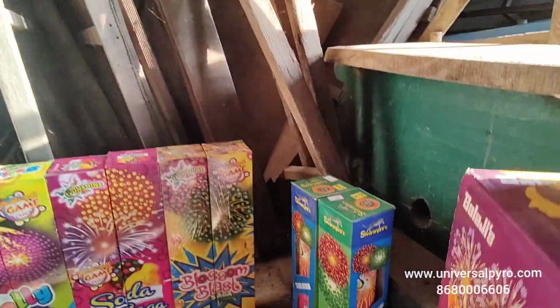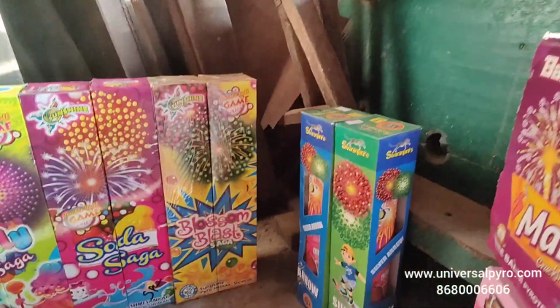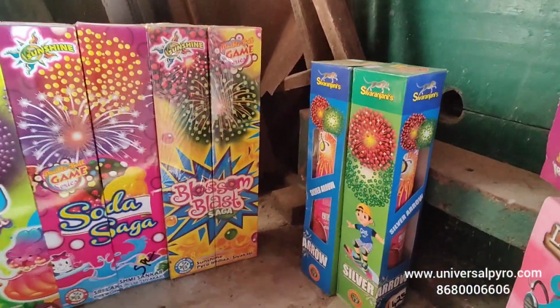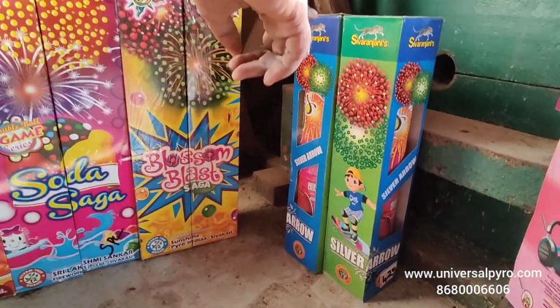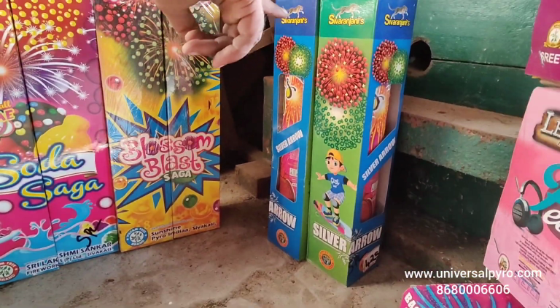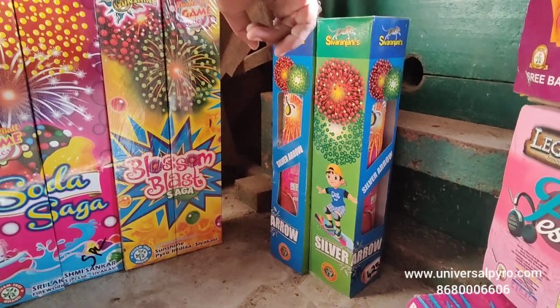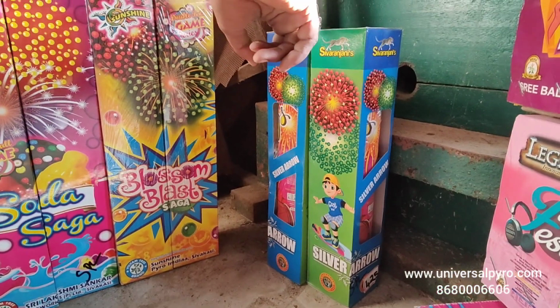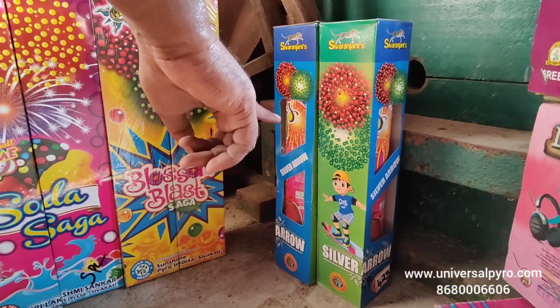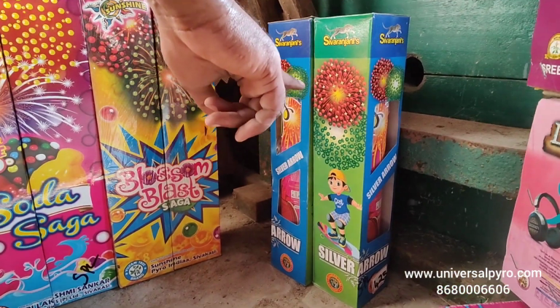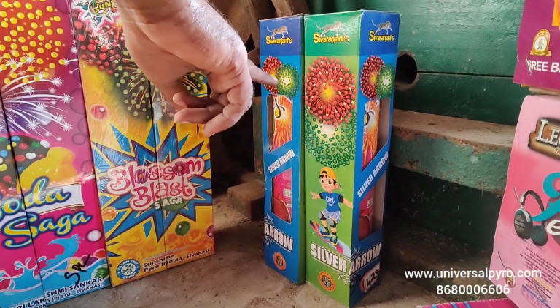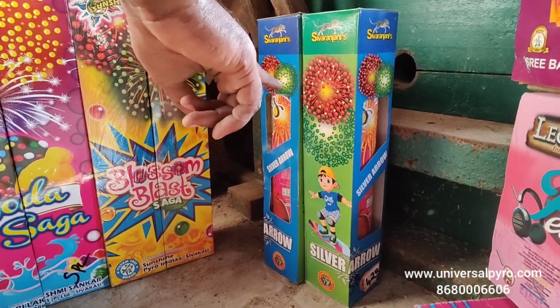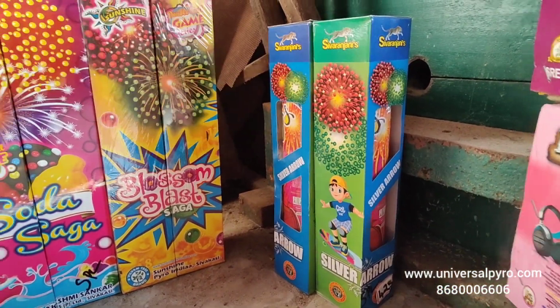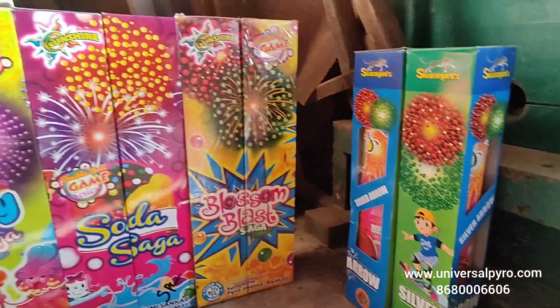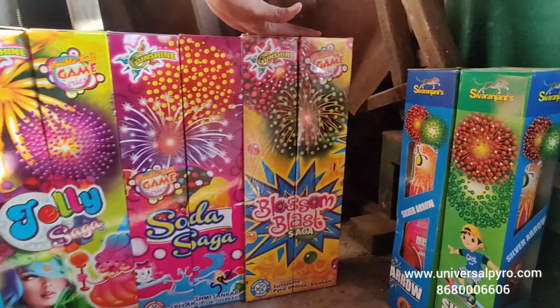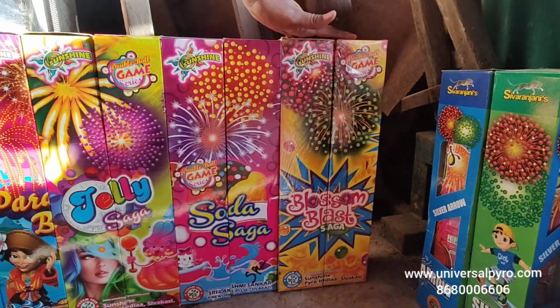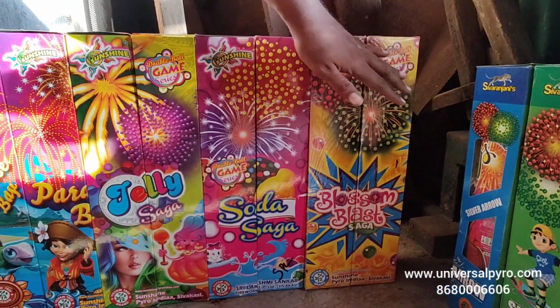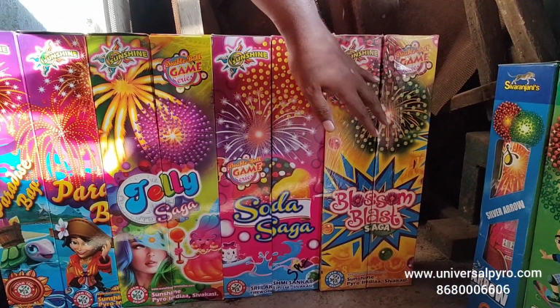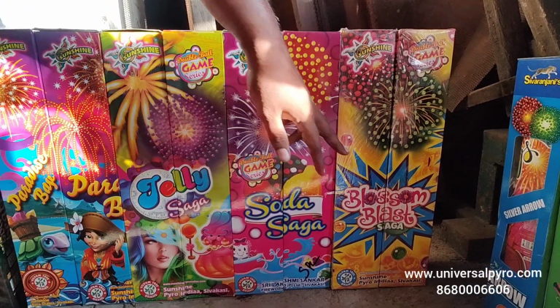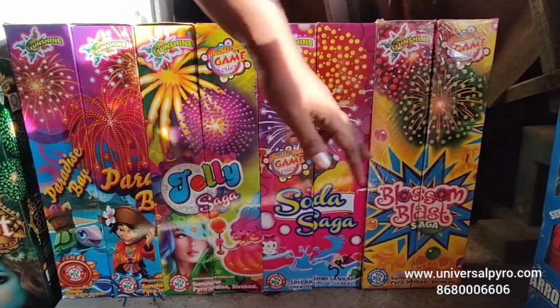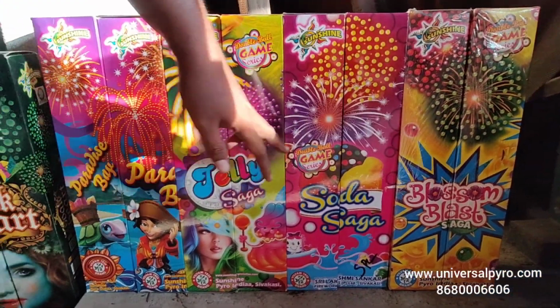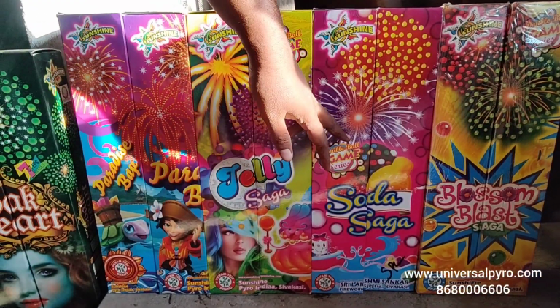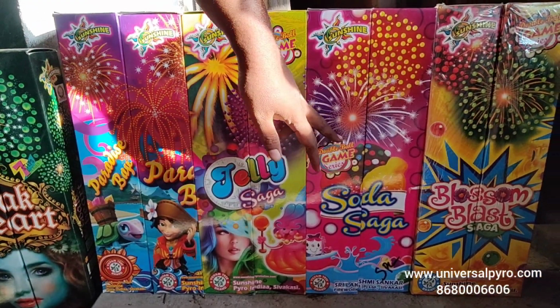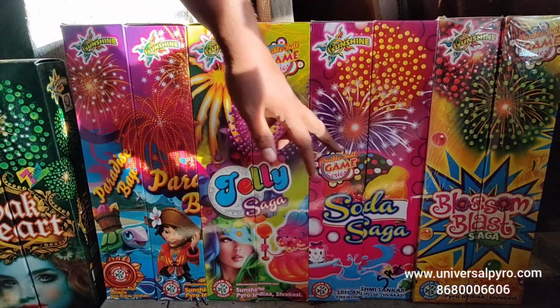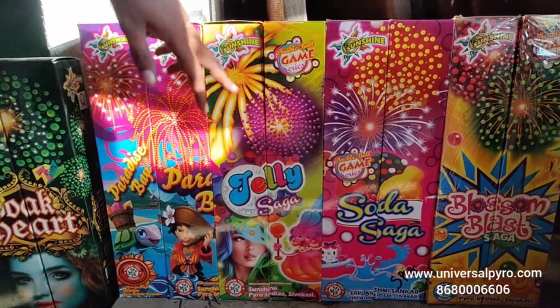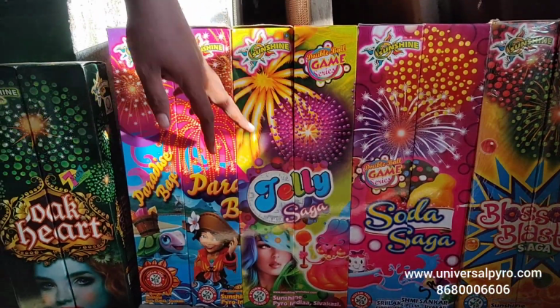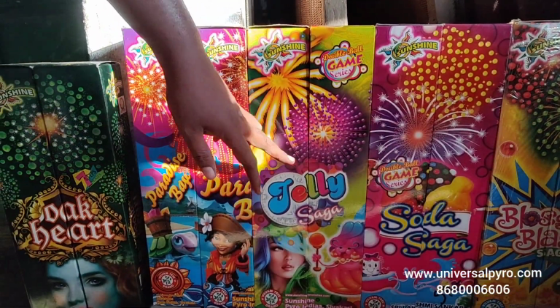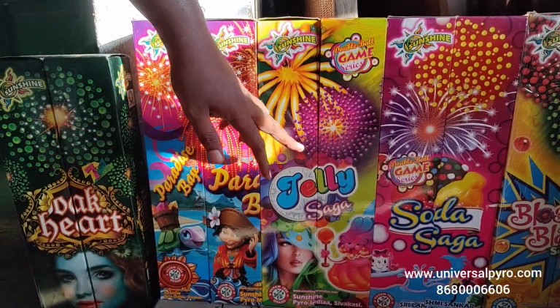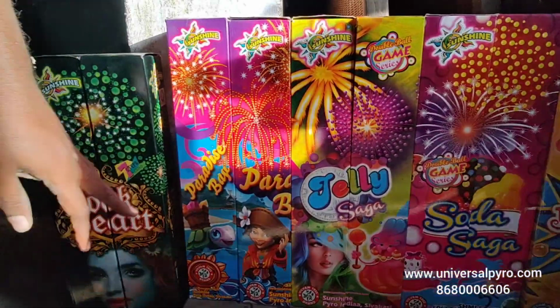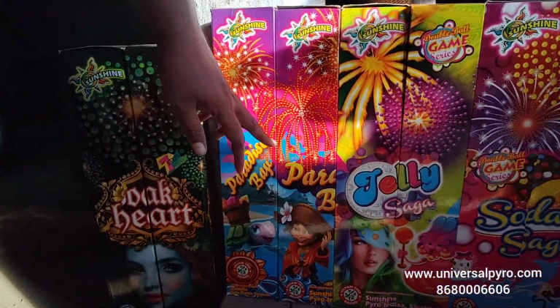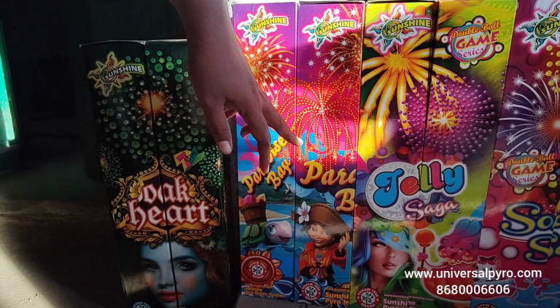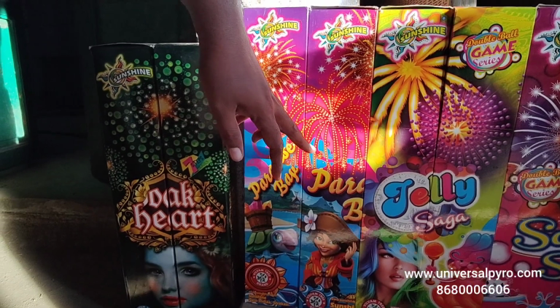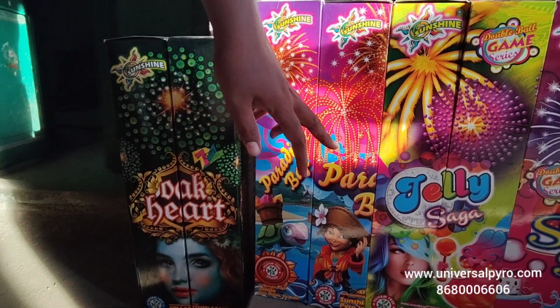This is a double ball series. This is a premium double ball. Blossom Blast Sunshine Branded. Soda Saga Sunshine Branded. Jelly Saga Sunshine Branded. Blossom Blast Sunshine Branded.